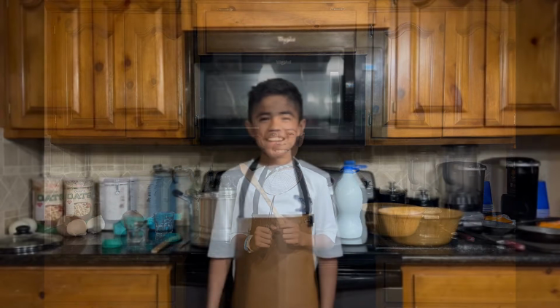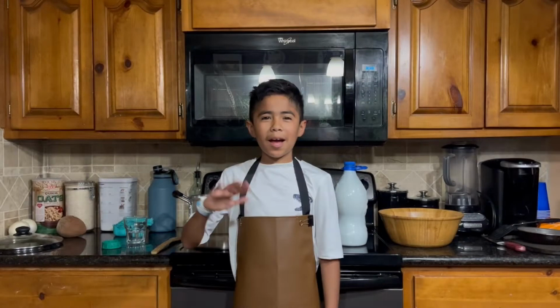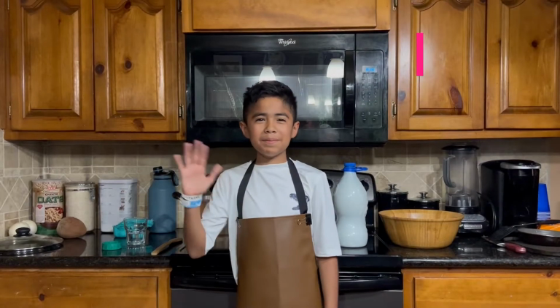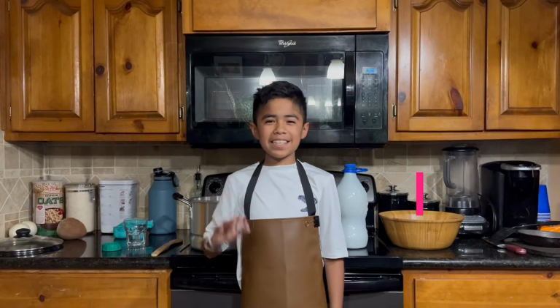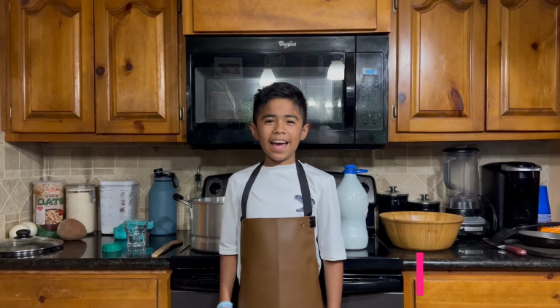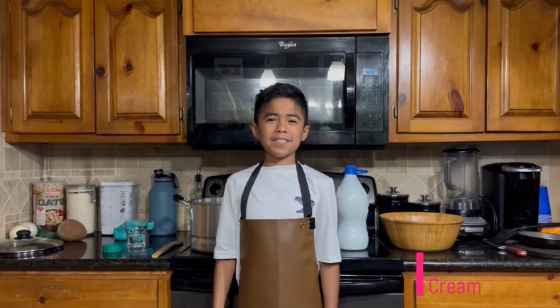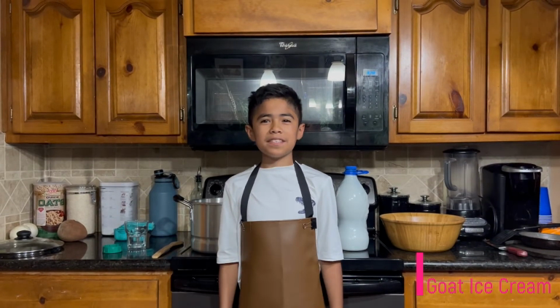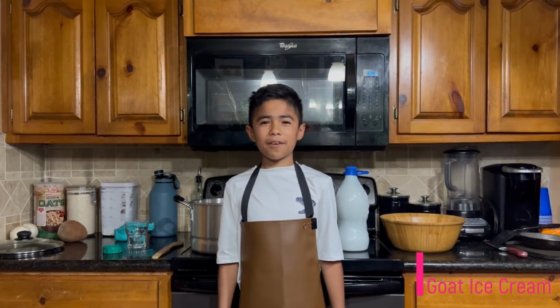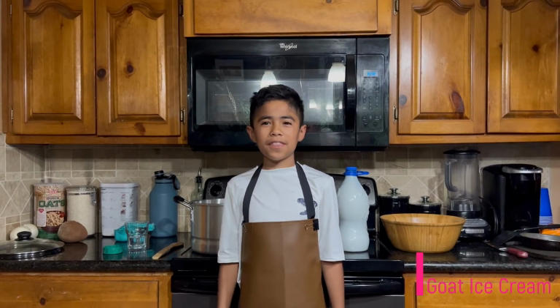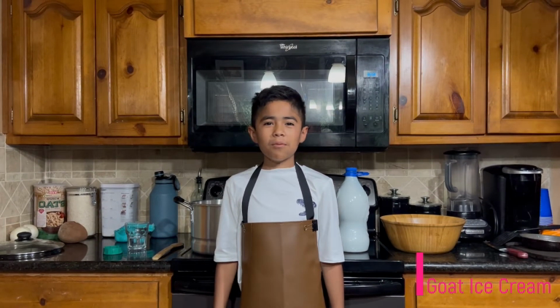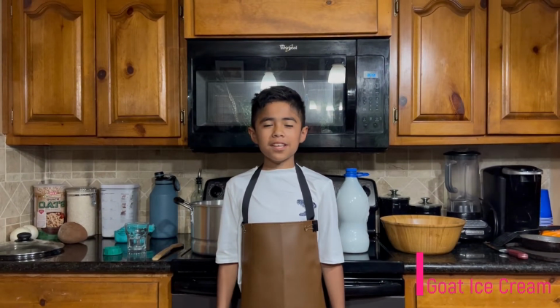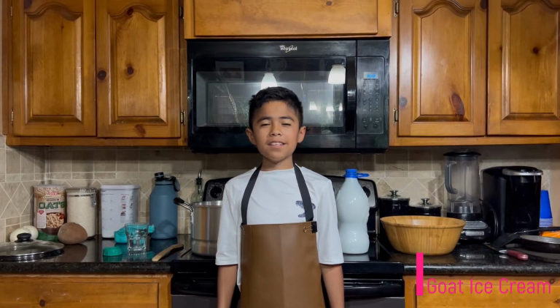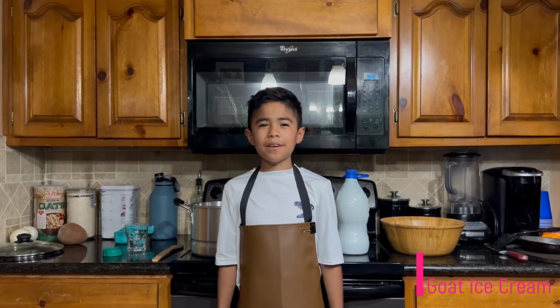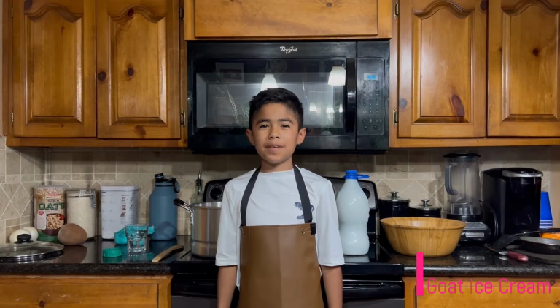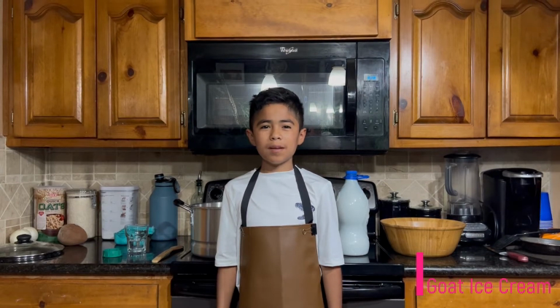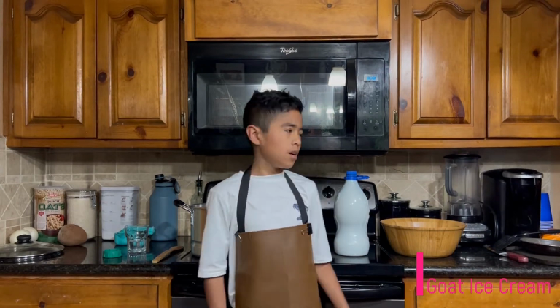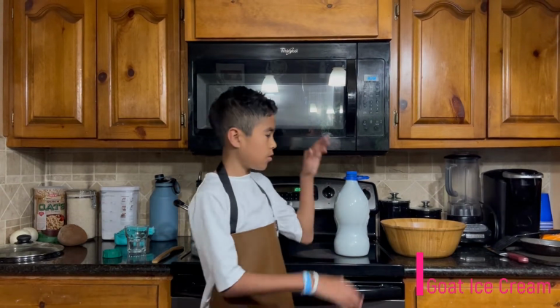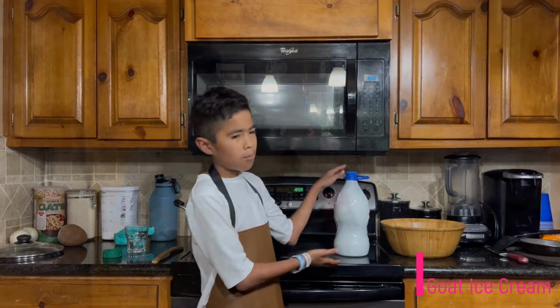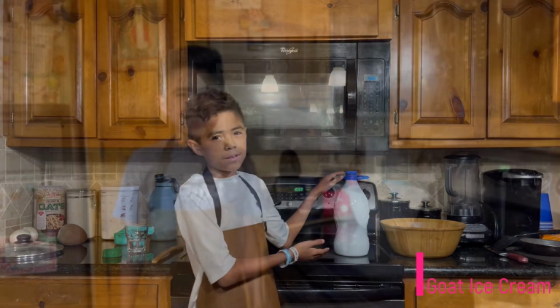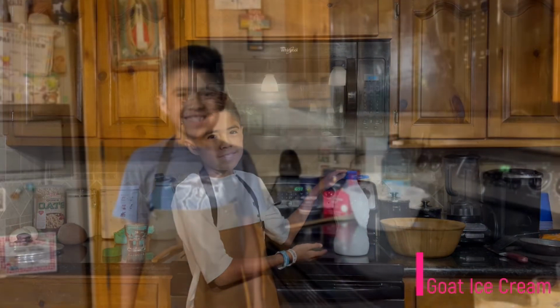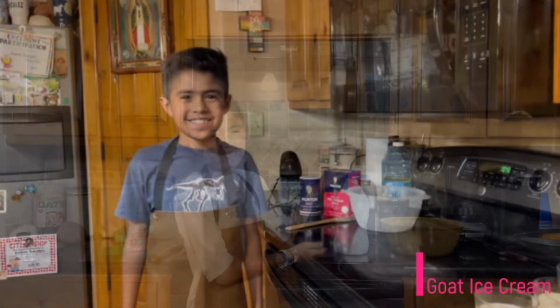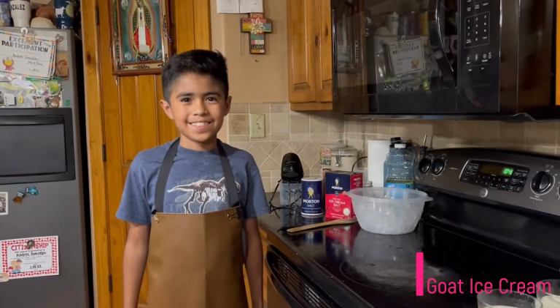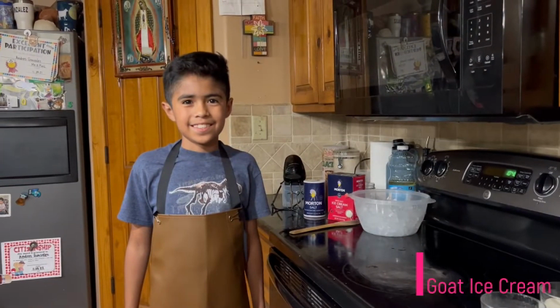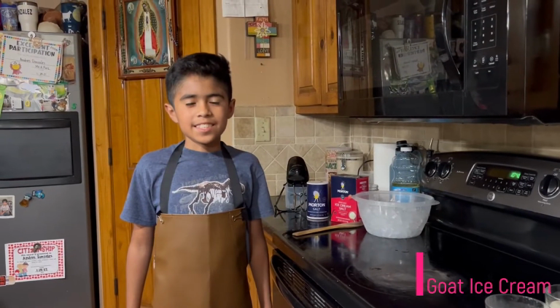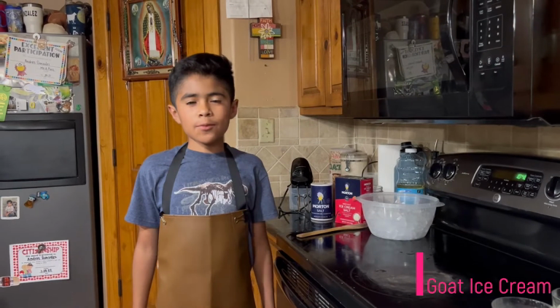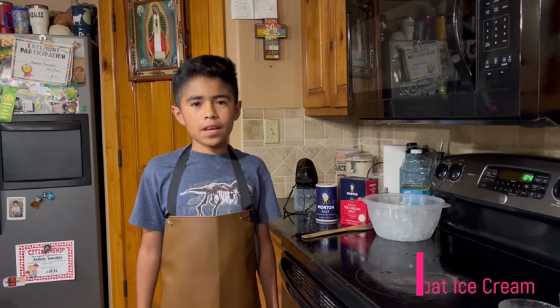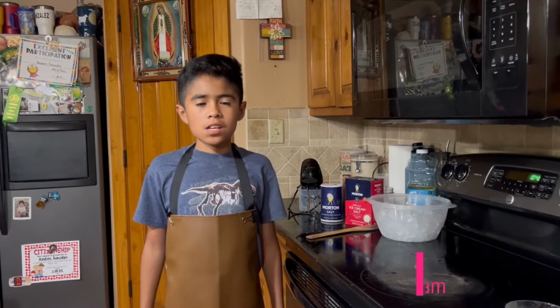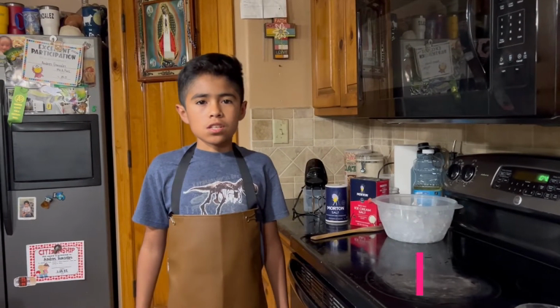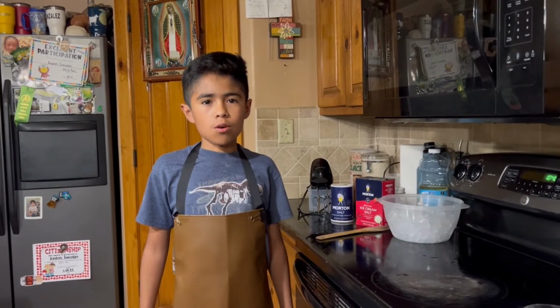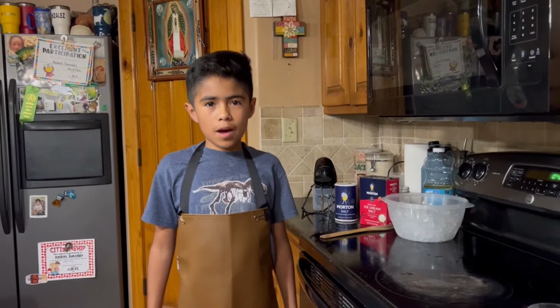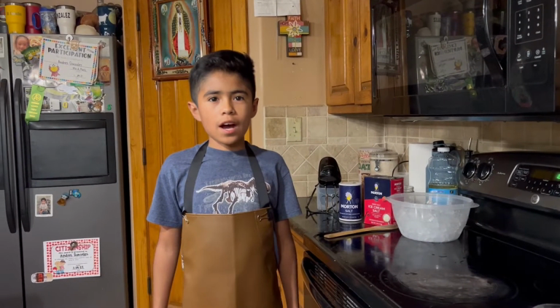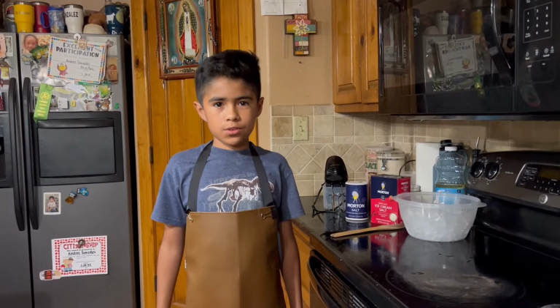Hi, my name is Andres and this month is dairy month. We're gonna see how many dairy recipes we can make with goat milk. Today we'll be making goat milk ice cream.